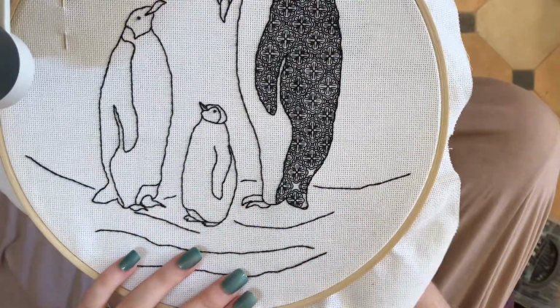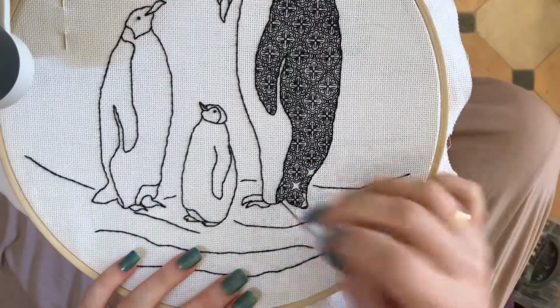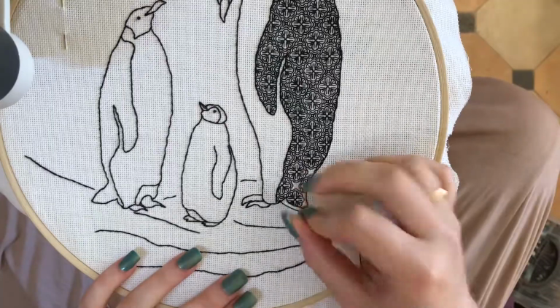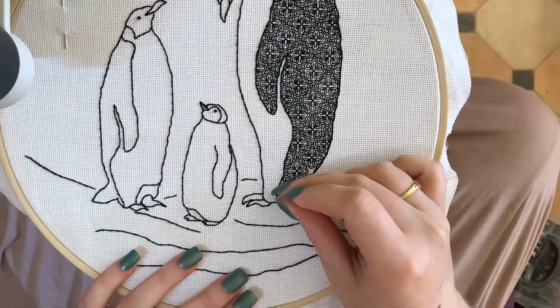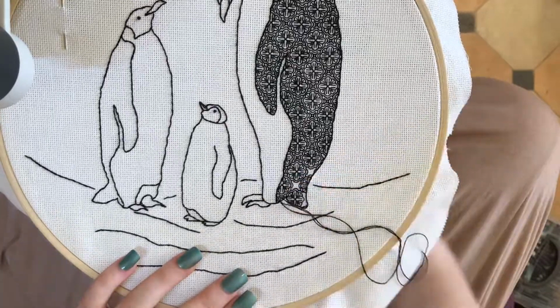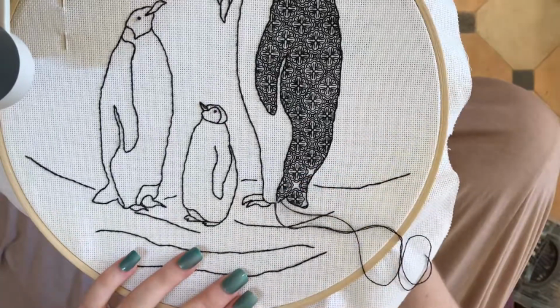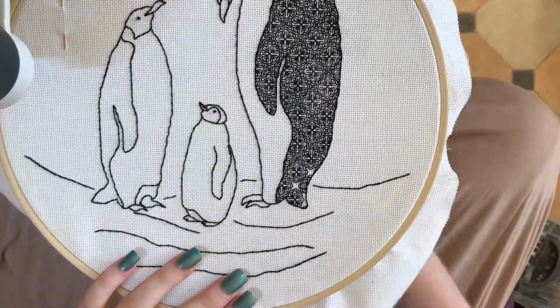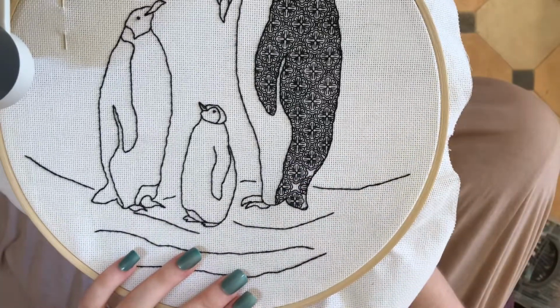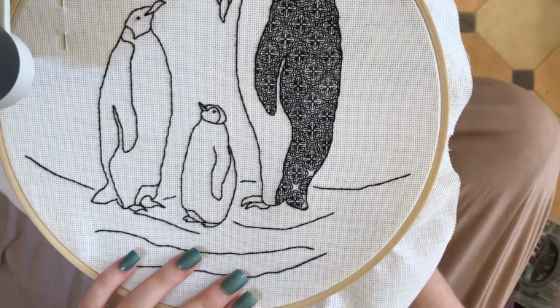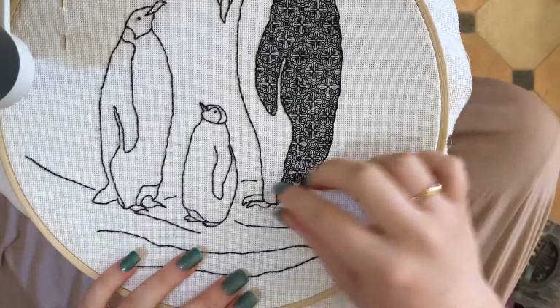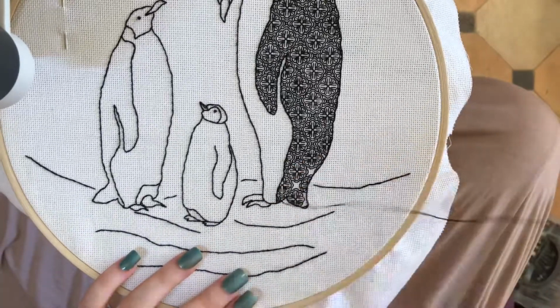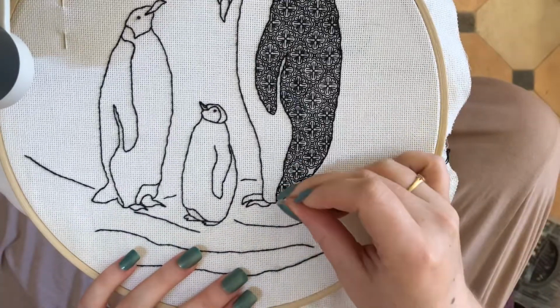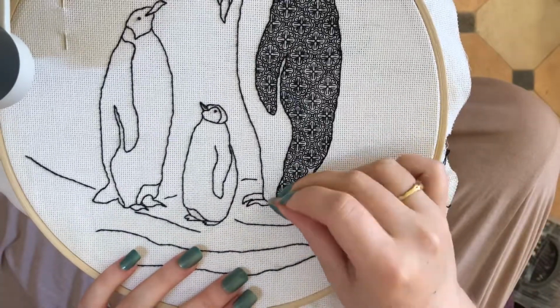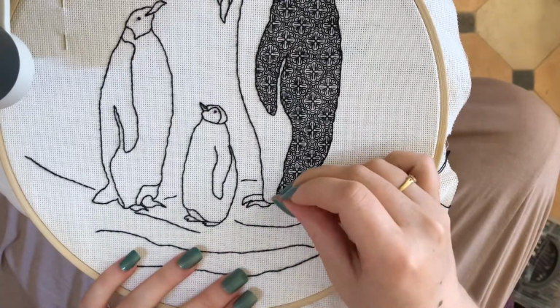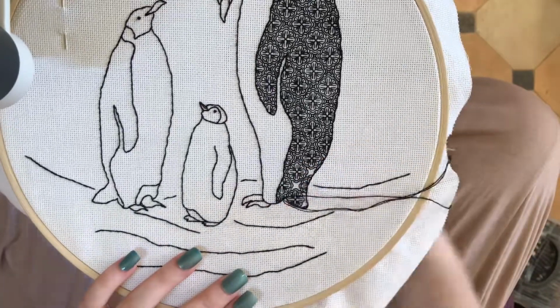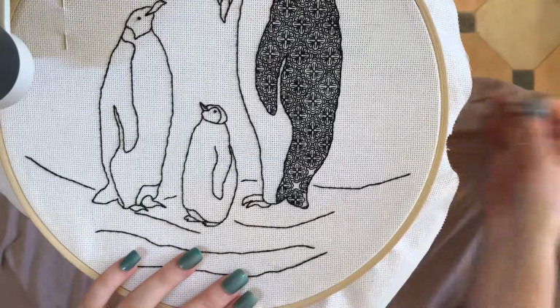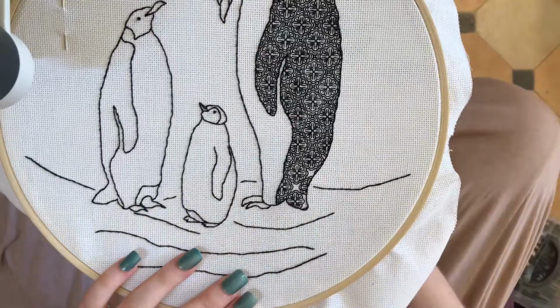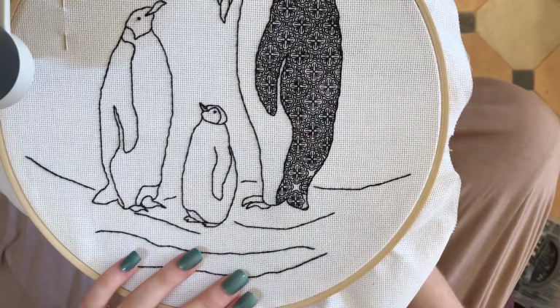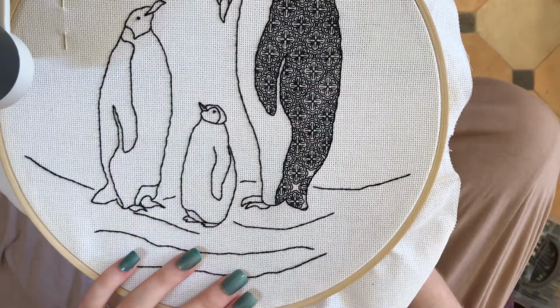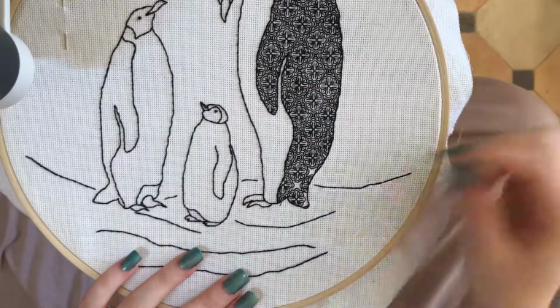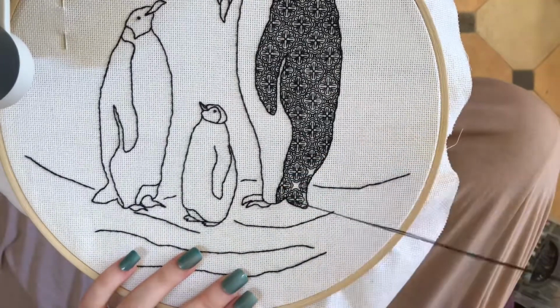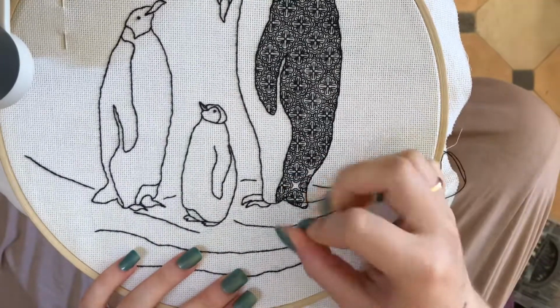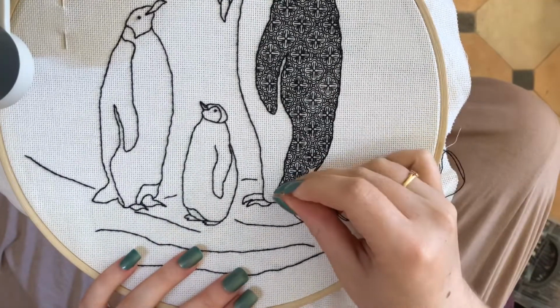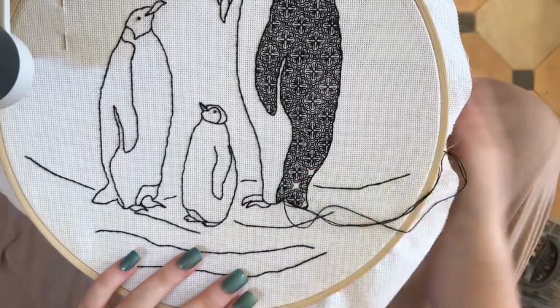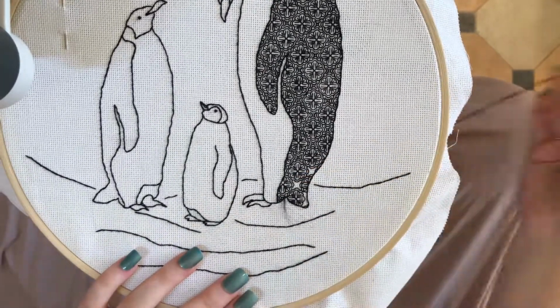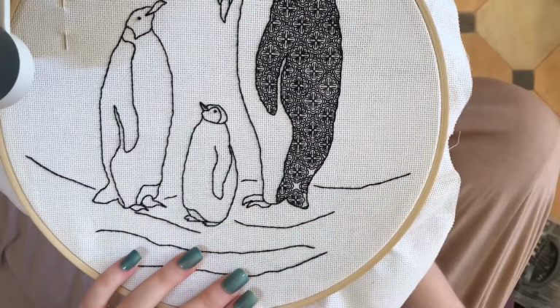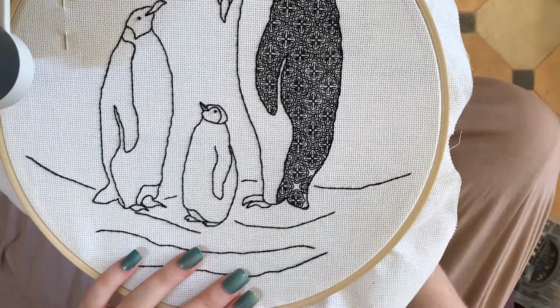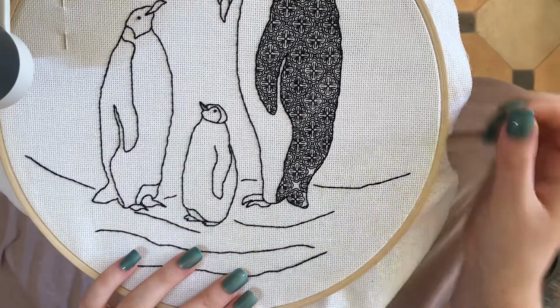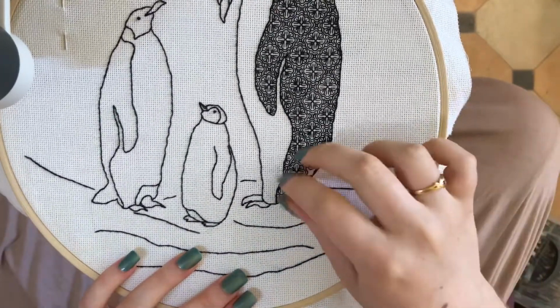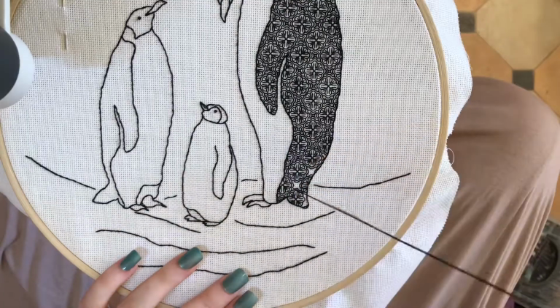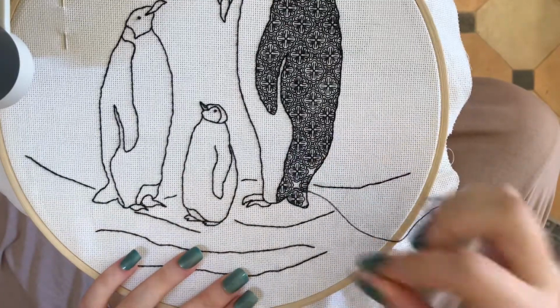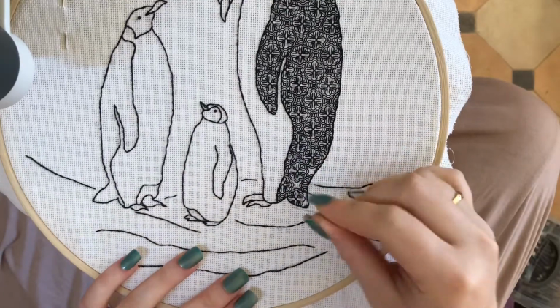So again I'm coming back now and I'm just doing the four little sort of prongs to each of these sections, and then coming back and filling in this little square in the middle.